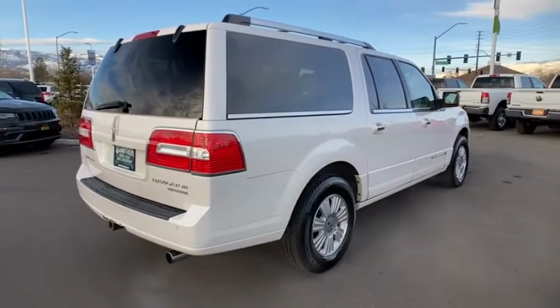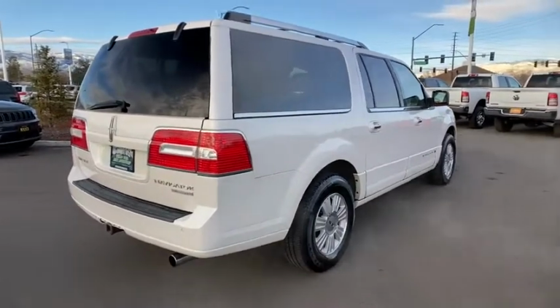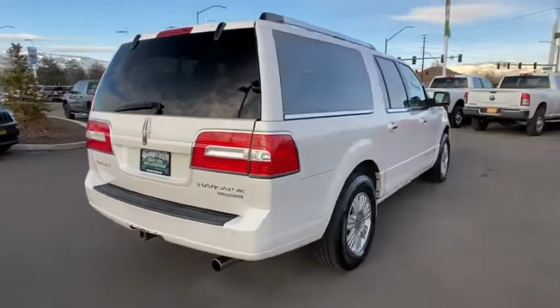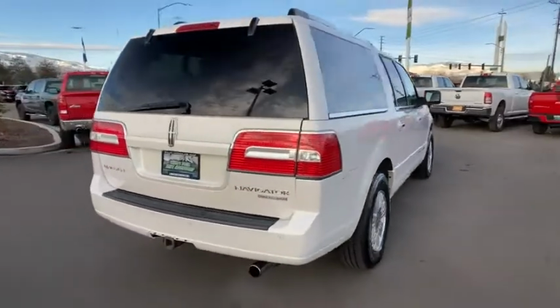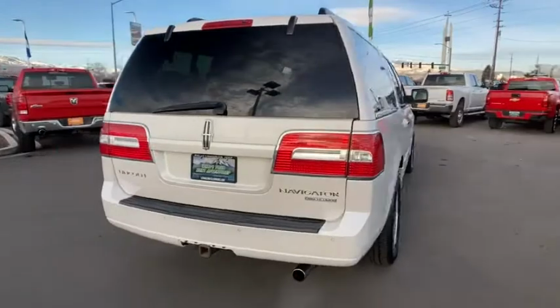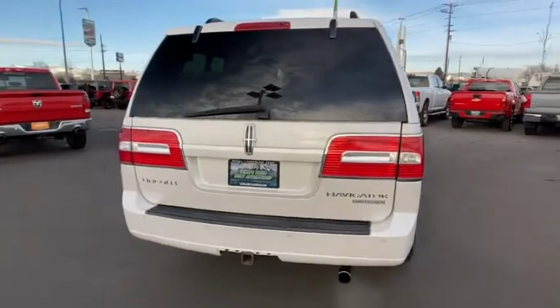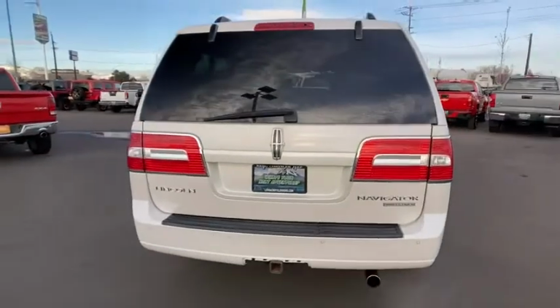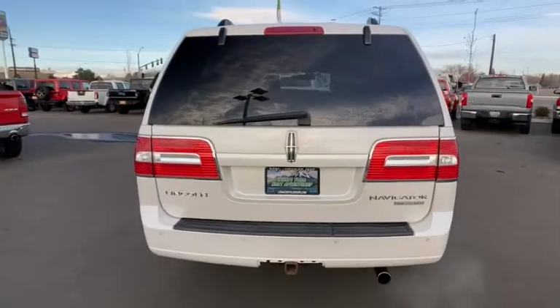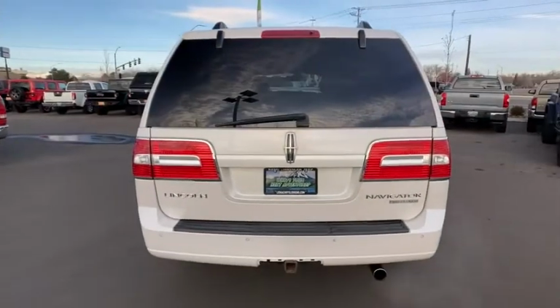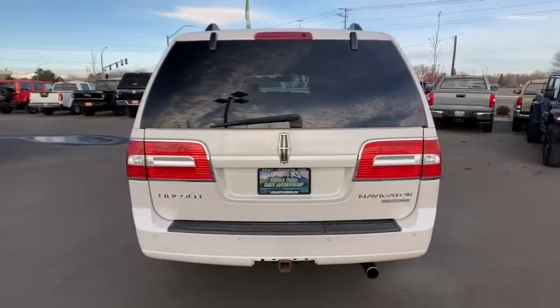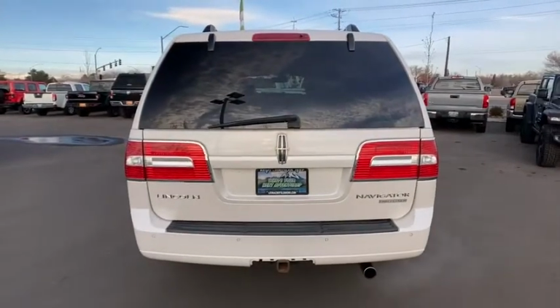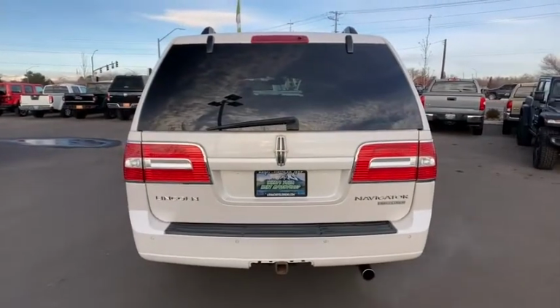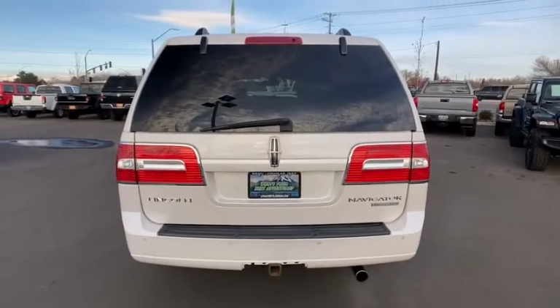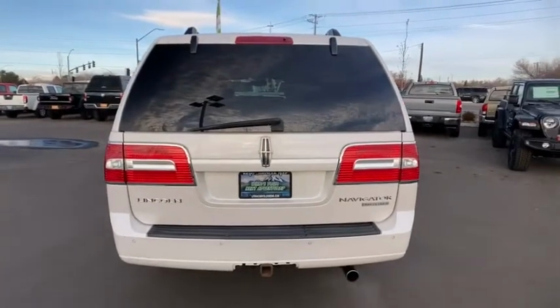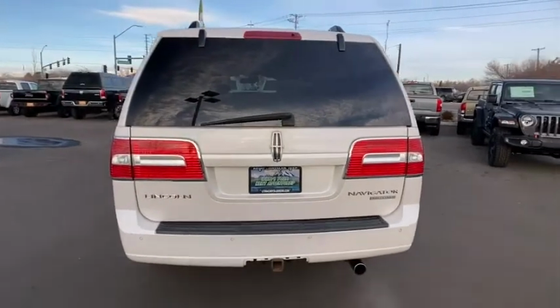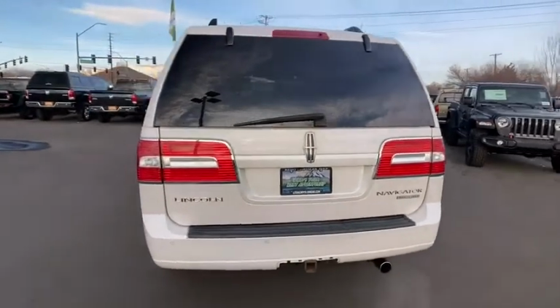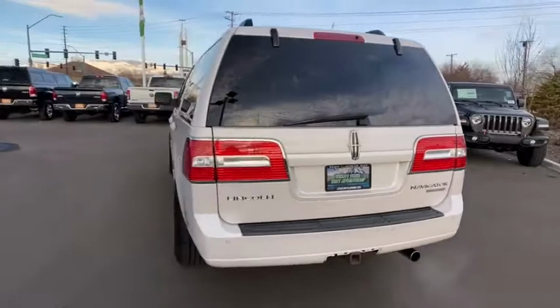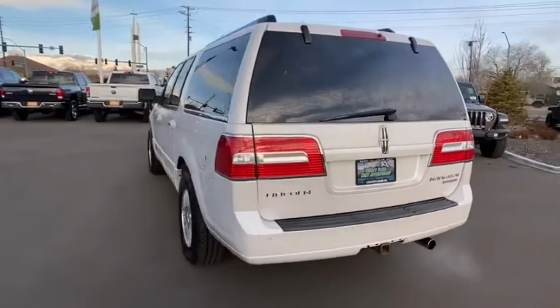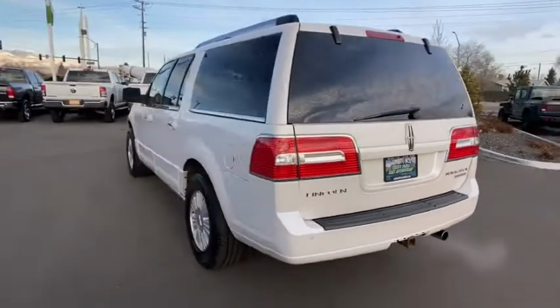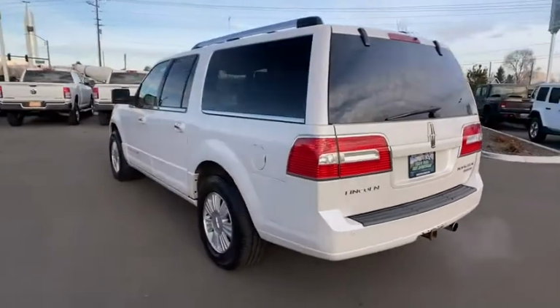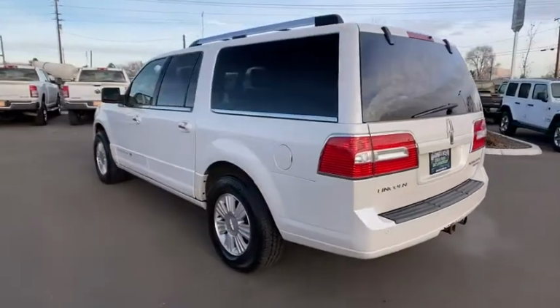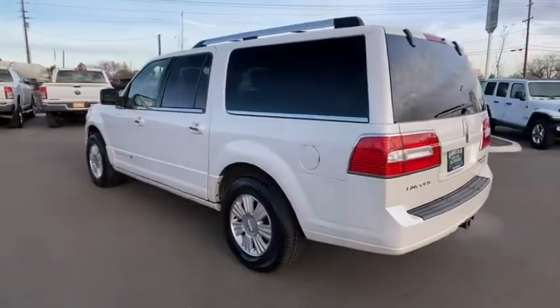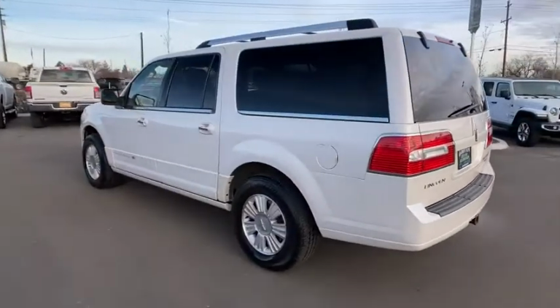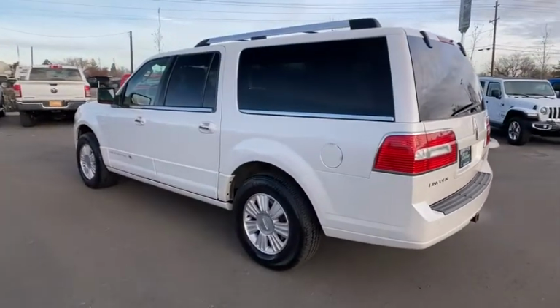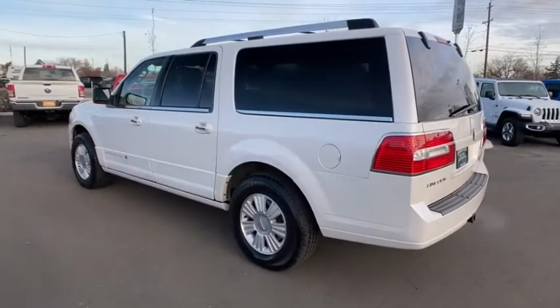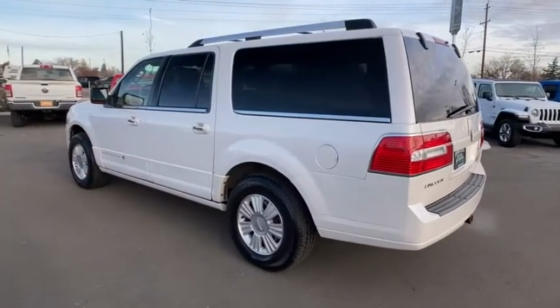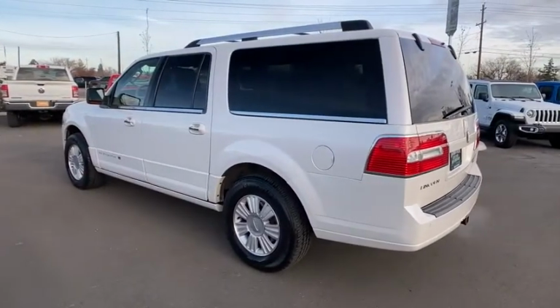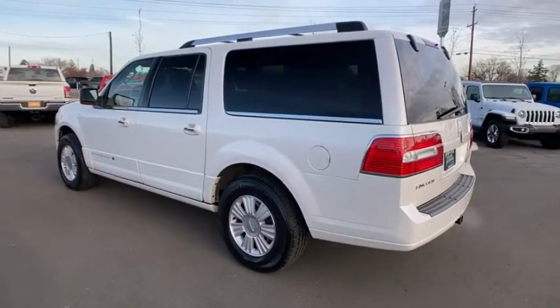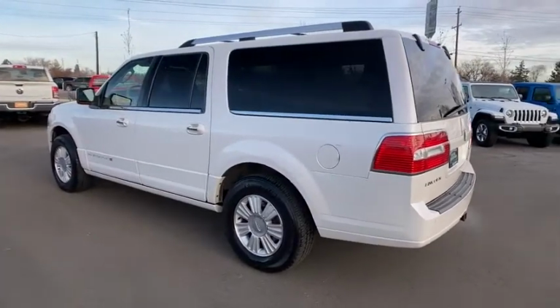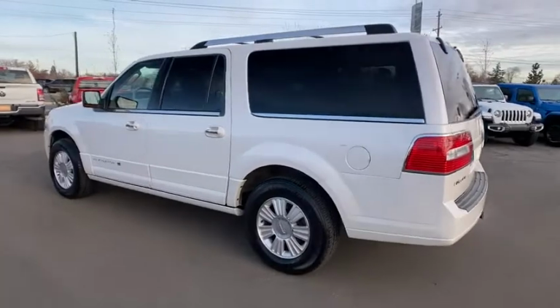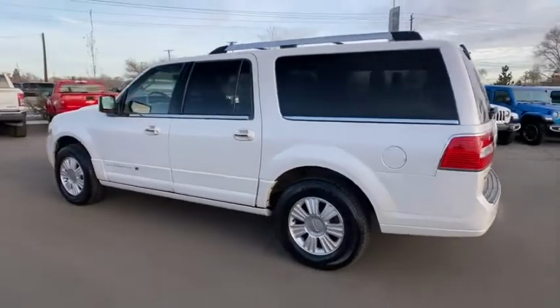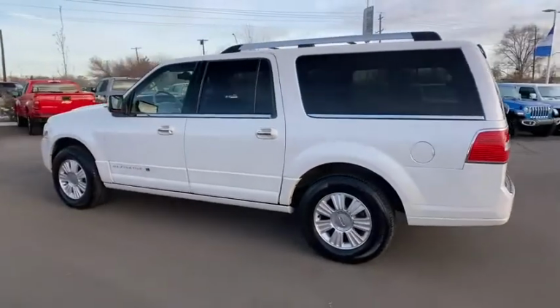Here are some of this vehicle's great options: CD changer, backup camera, four-wheel drive, third-row seat, keyless entry, power liftgate, running boards, power passenger seat, leather-wrapped steering wheel, power steering.